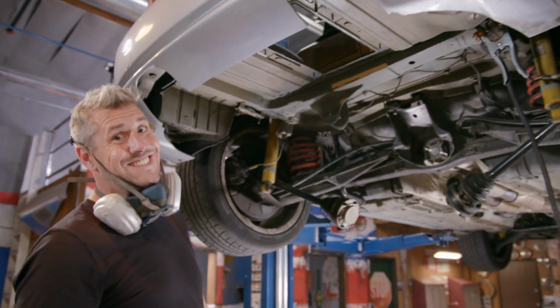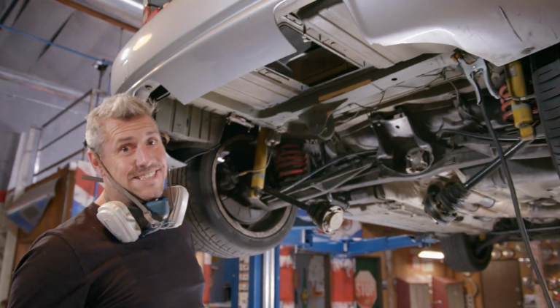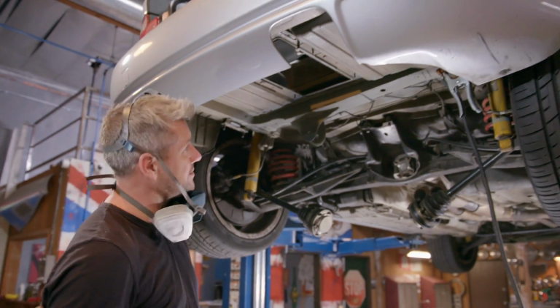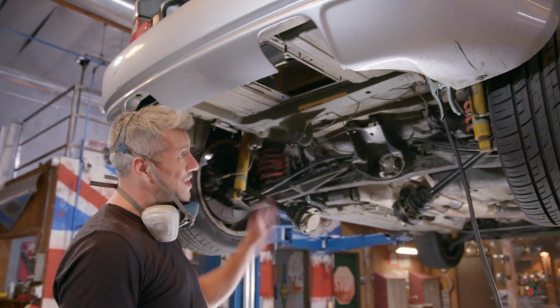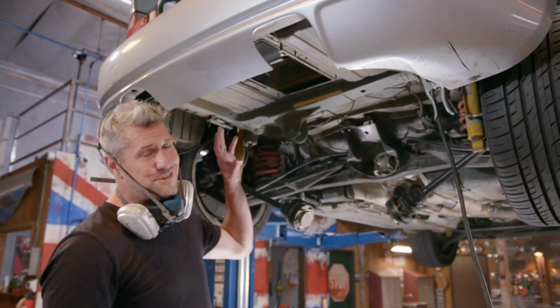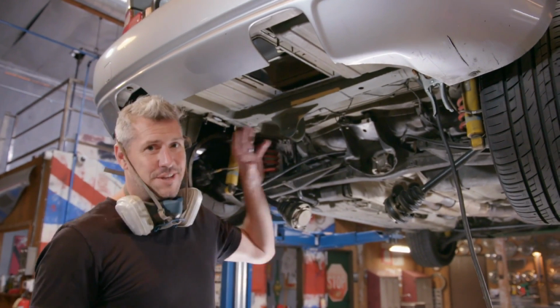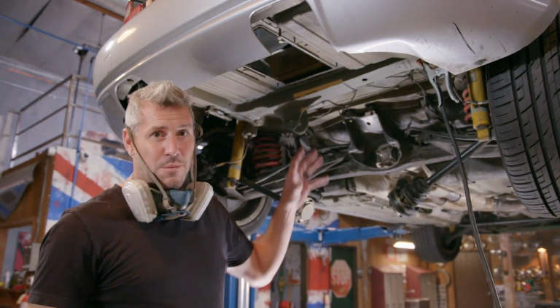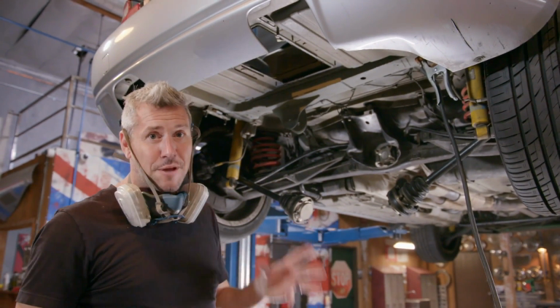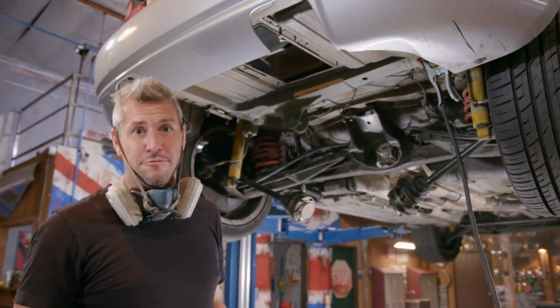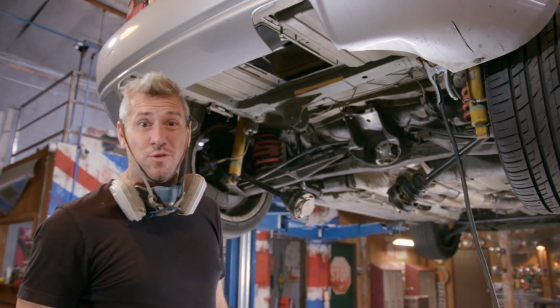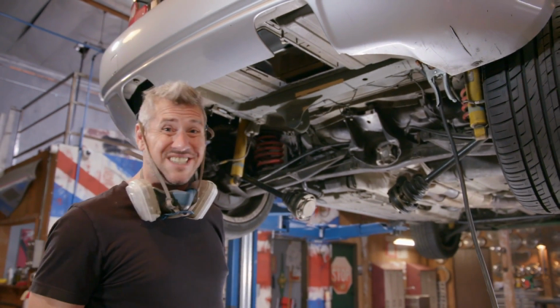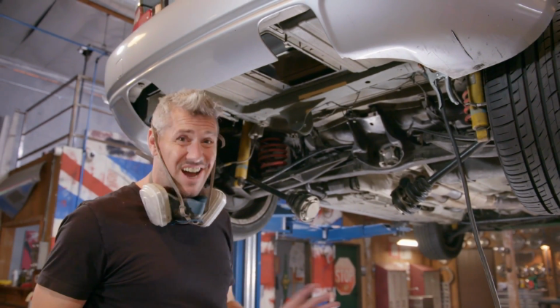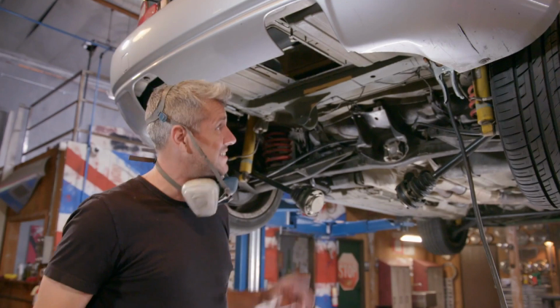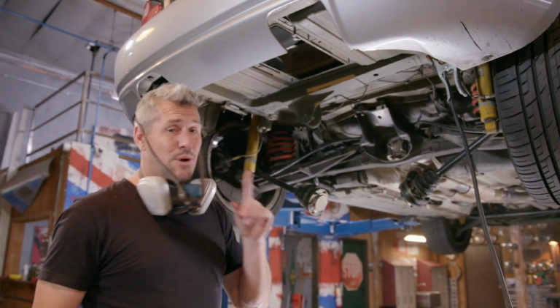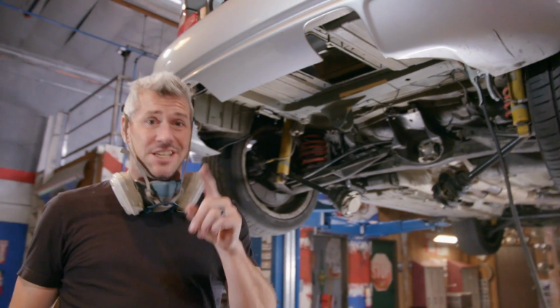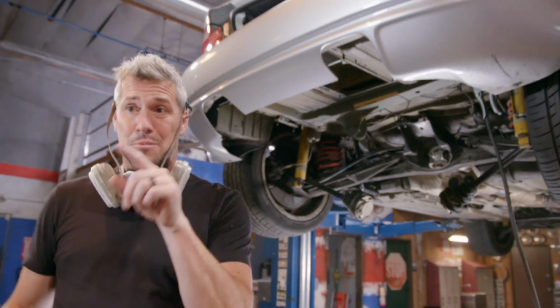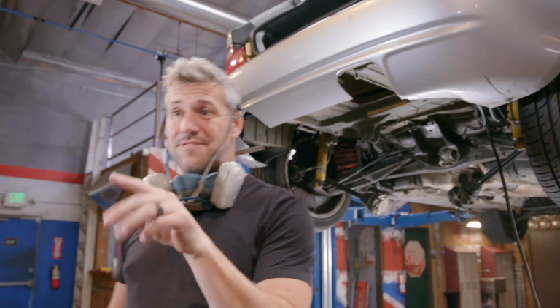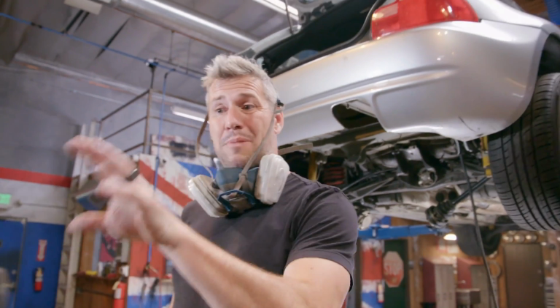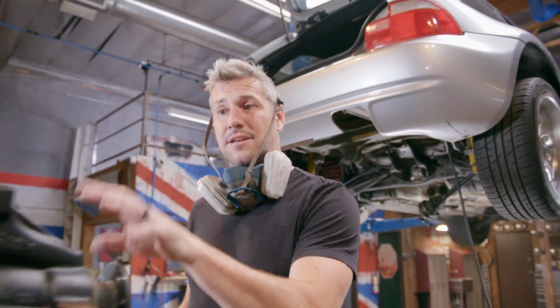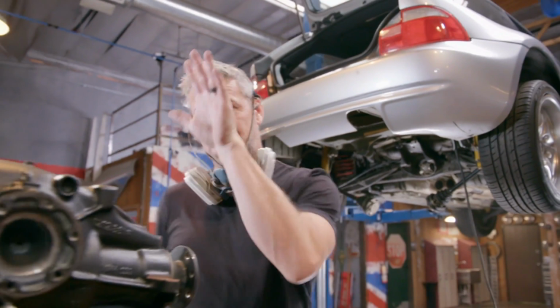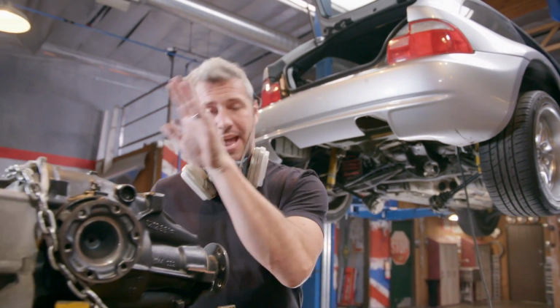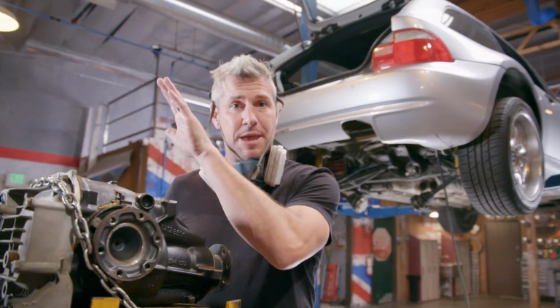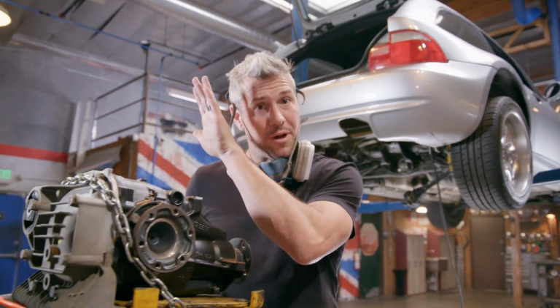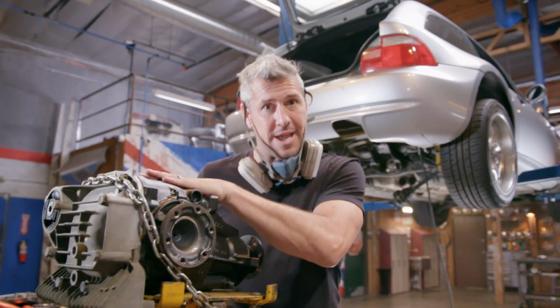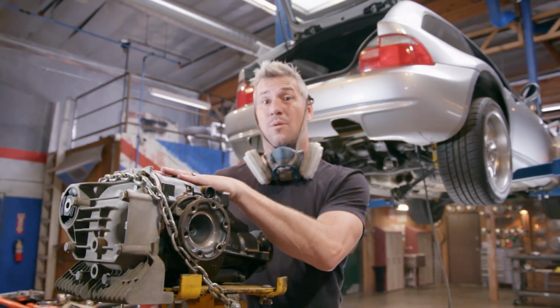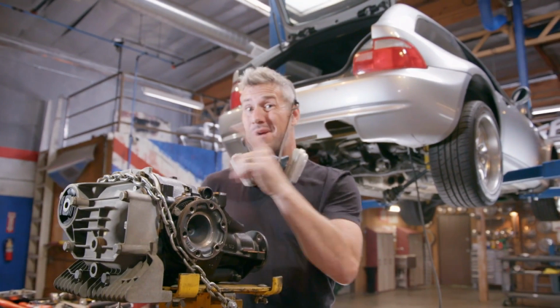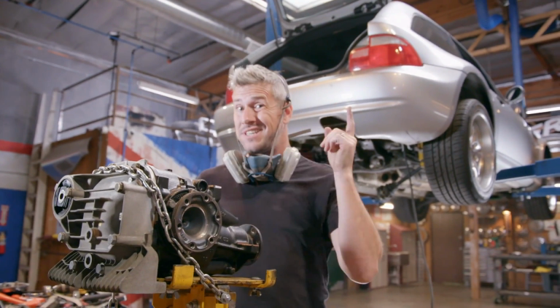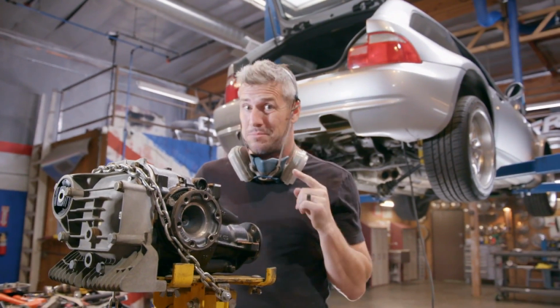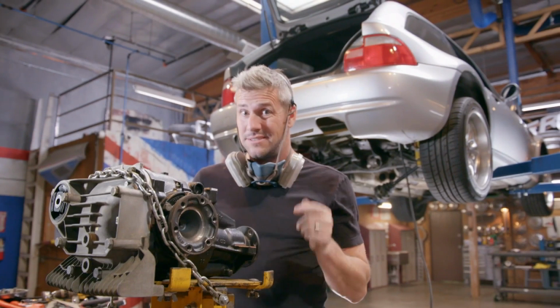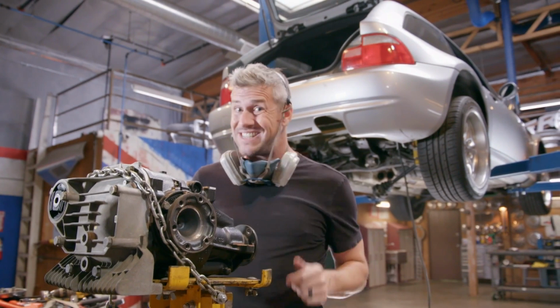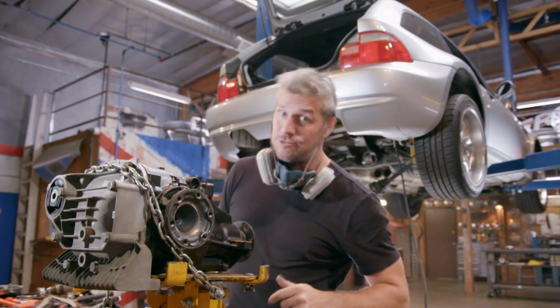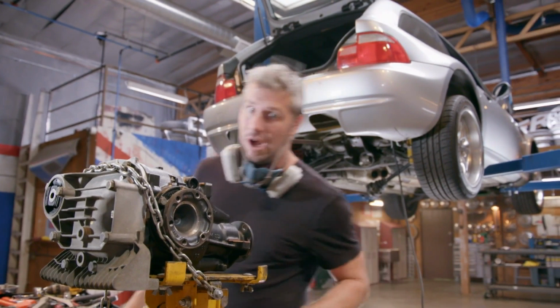And that is it — we can now sell this car with the subframe reinforcement done. I'm actually not going to put the differential back in just yet. I'm going to keep it out of the way while I get my head around the next bit: the missing anti-roll bar.